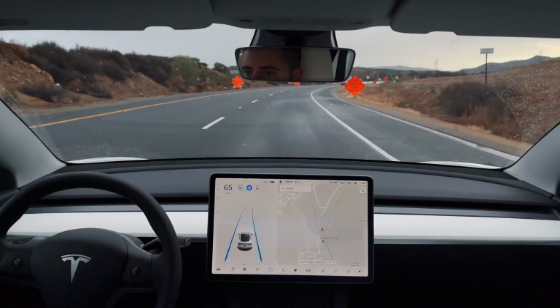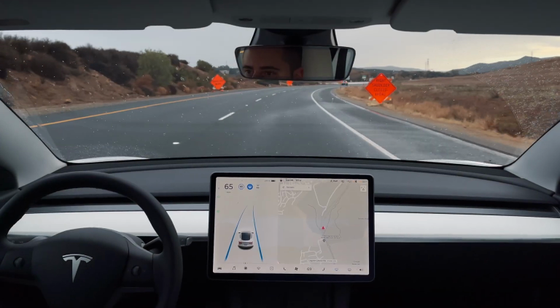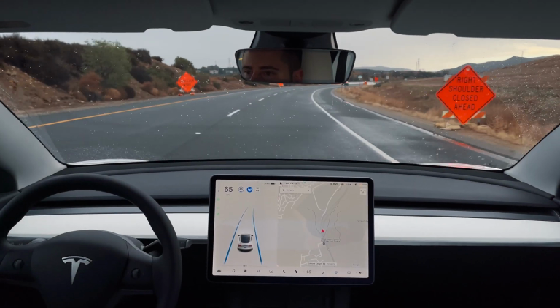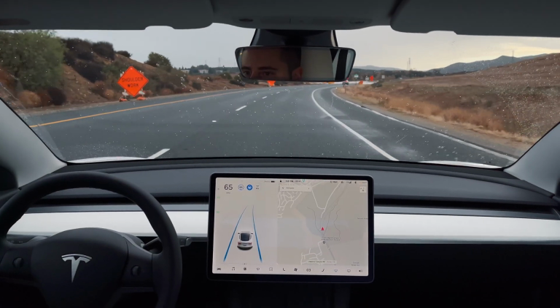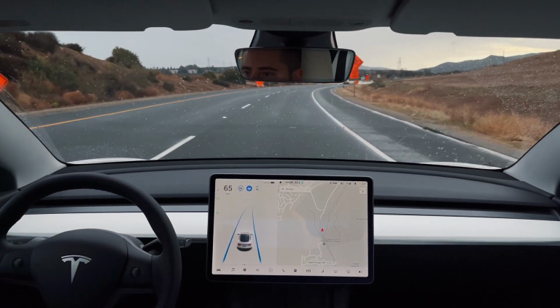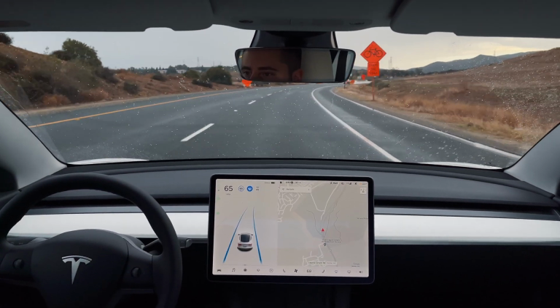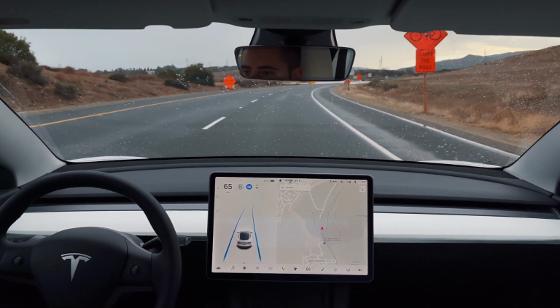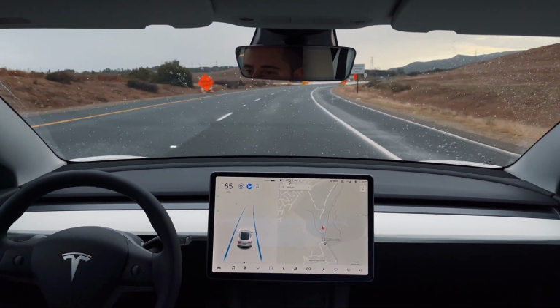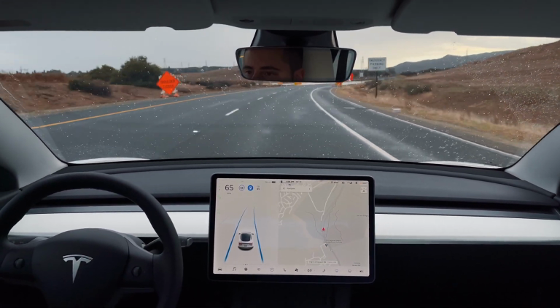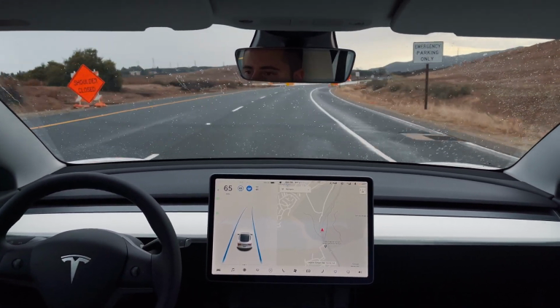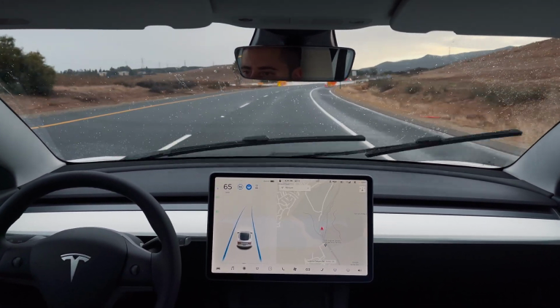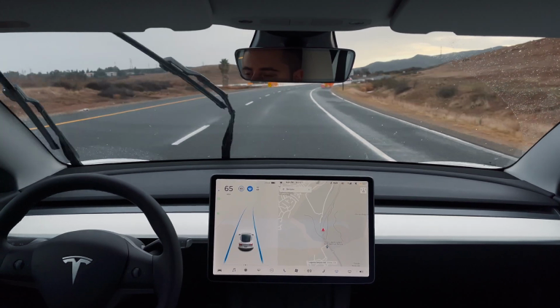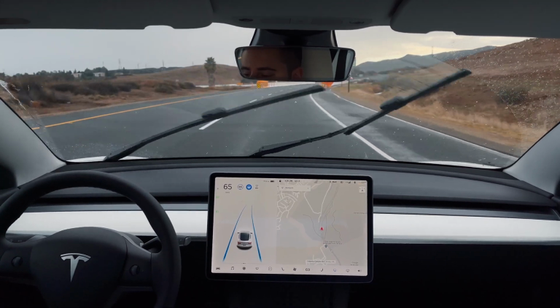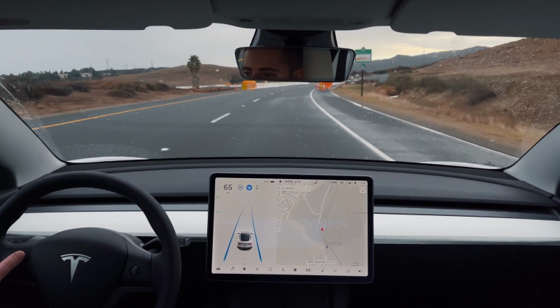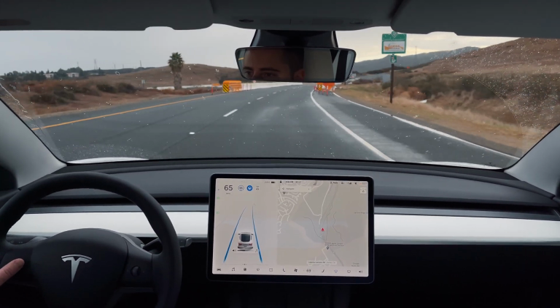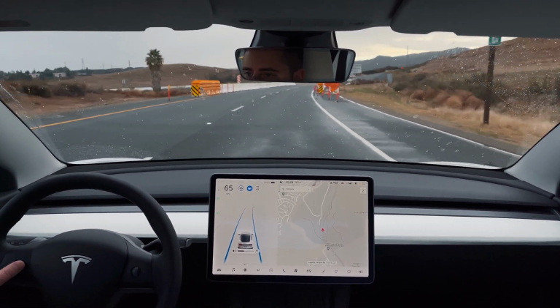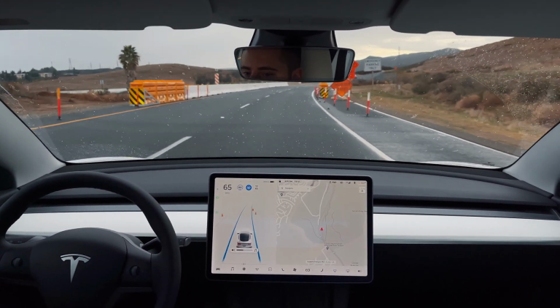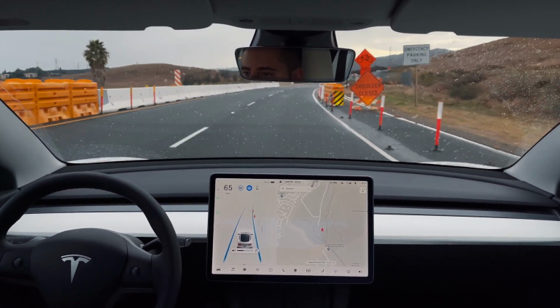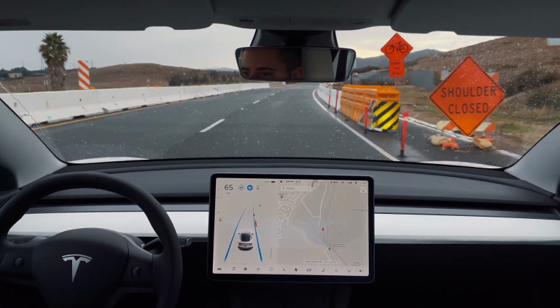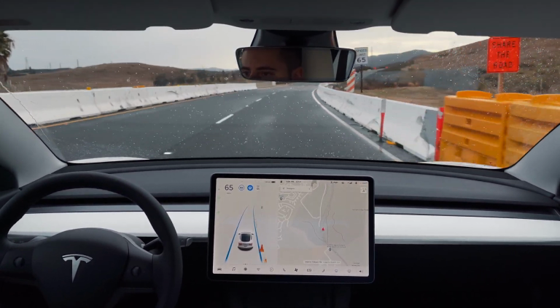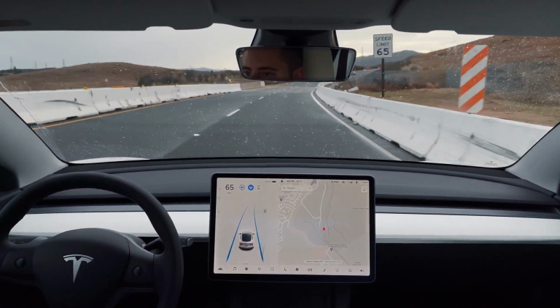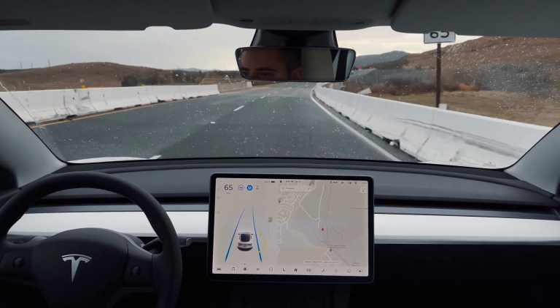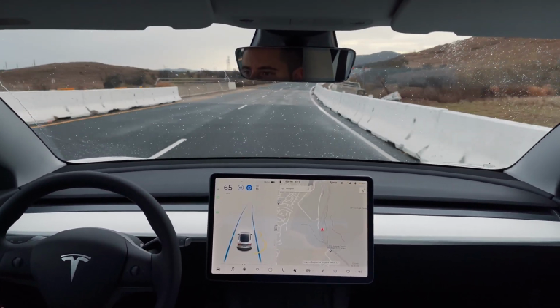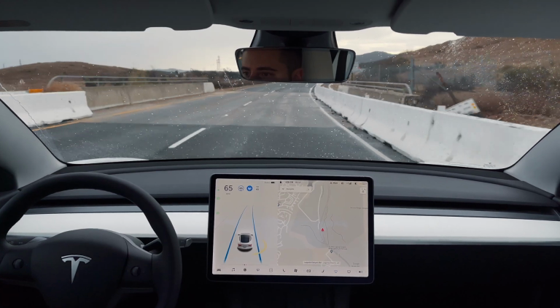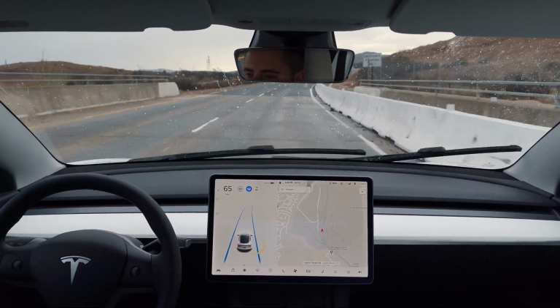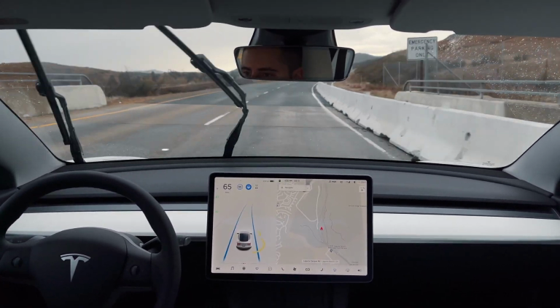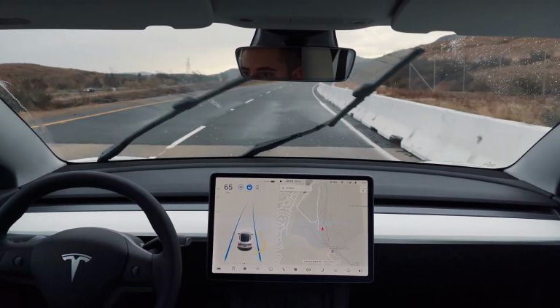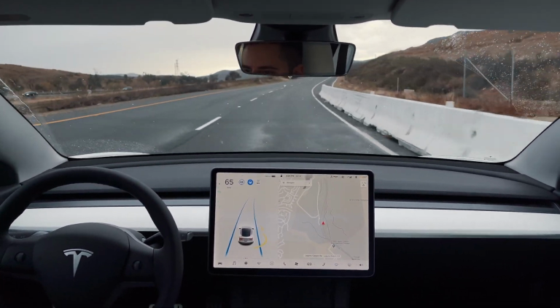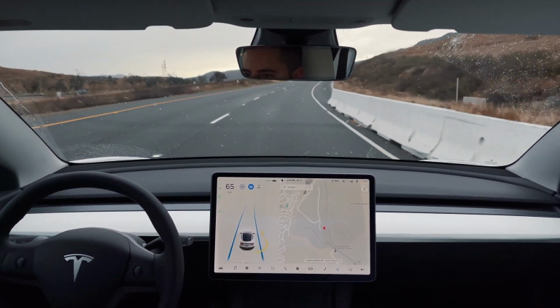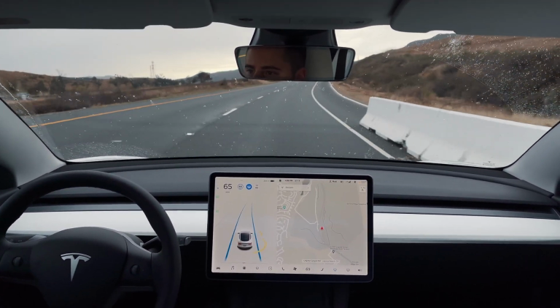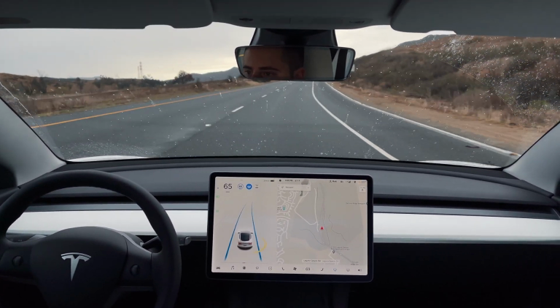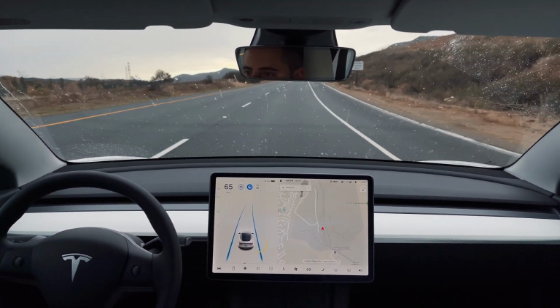Thank you for watching. If you haven't yet seen my previous video highlighting the new features of the 2021 Model 3, feel free to check that out as well. And if you have any thoughts or questions about Tesla's Autopilot, let me know in the comments below.